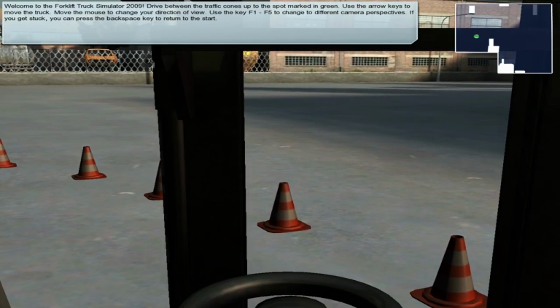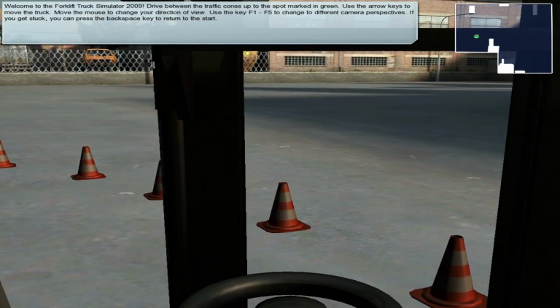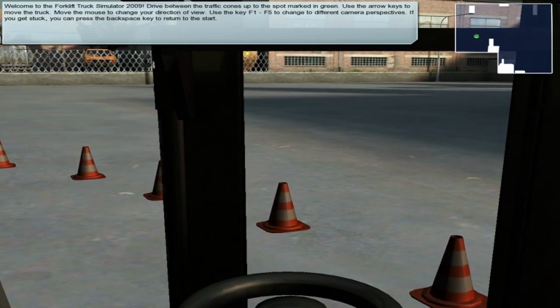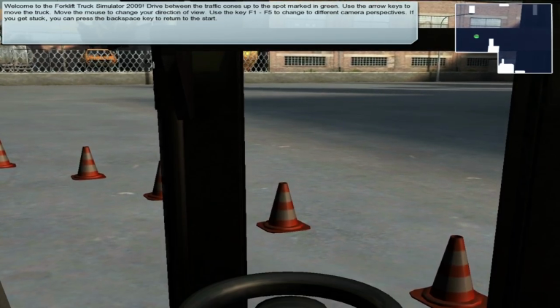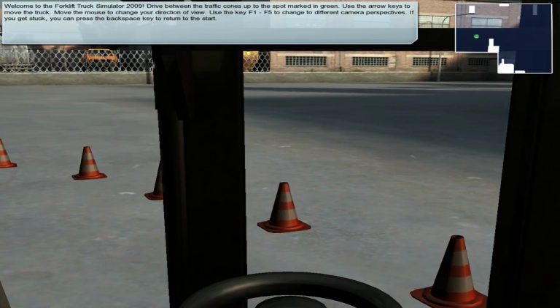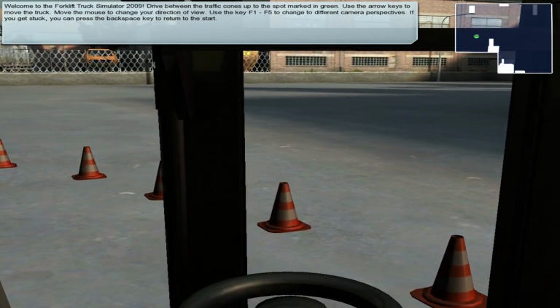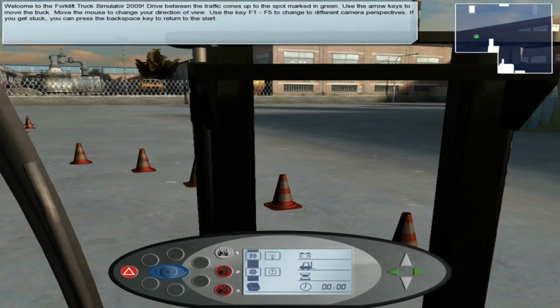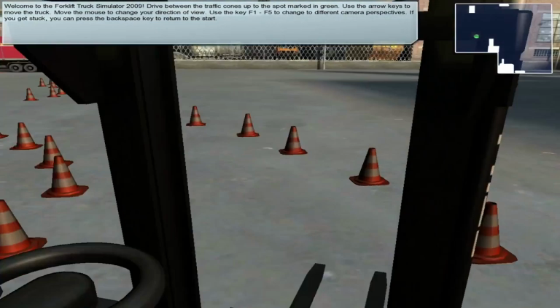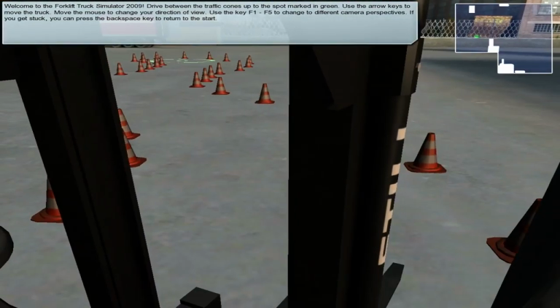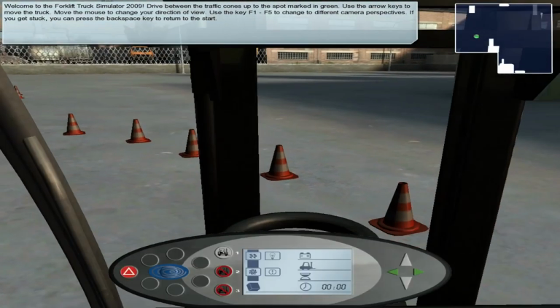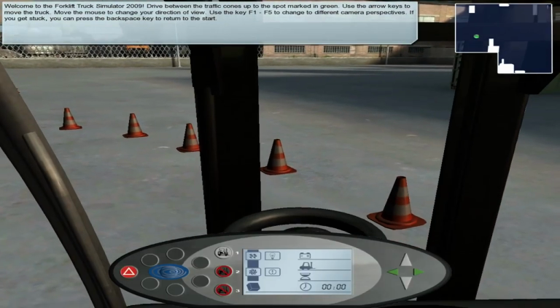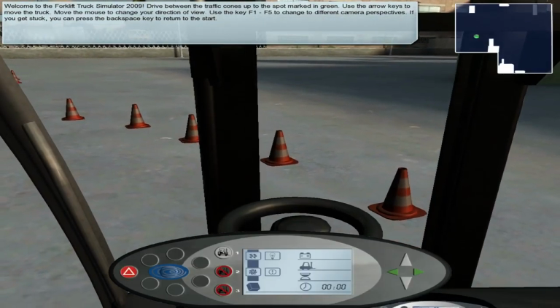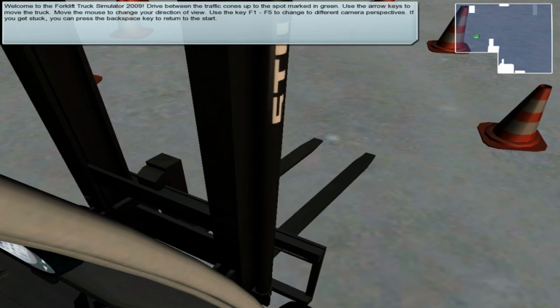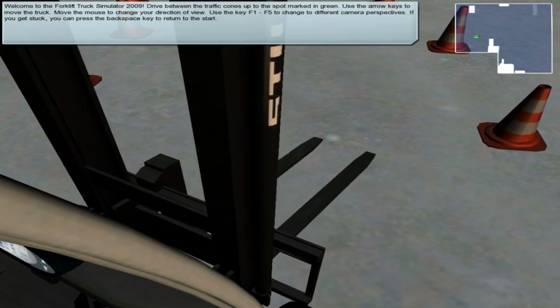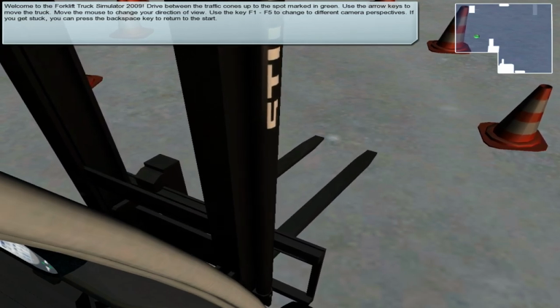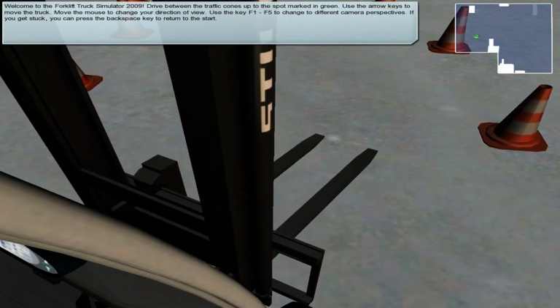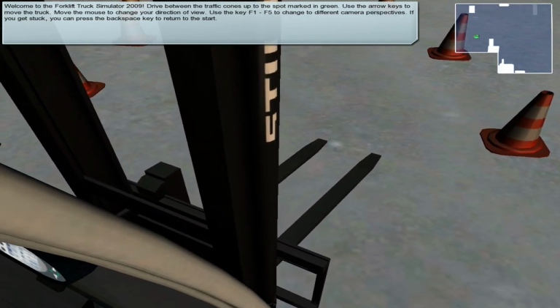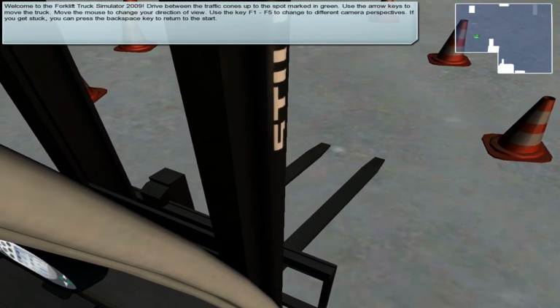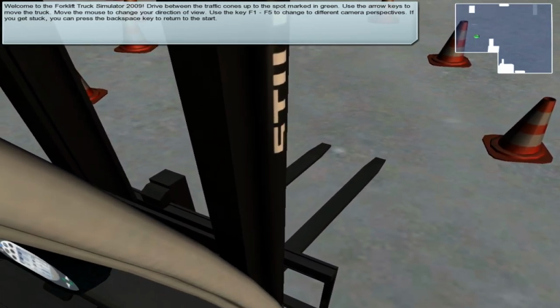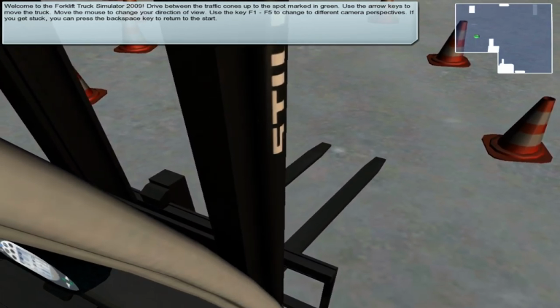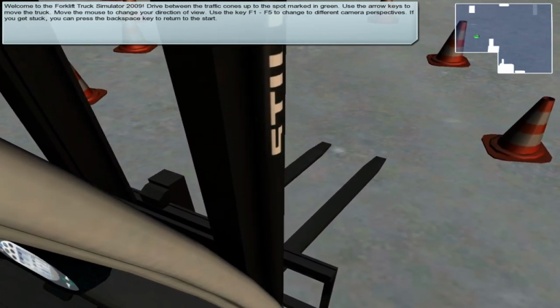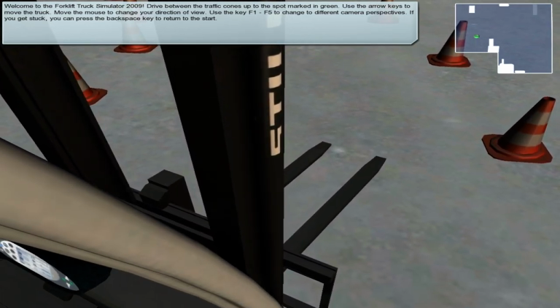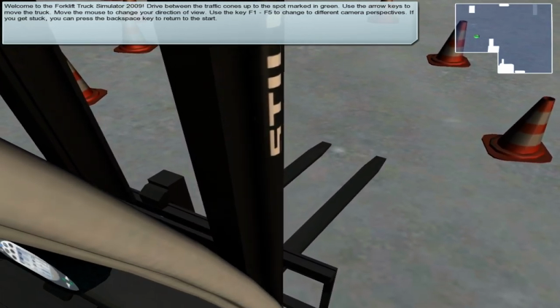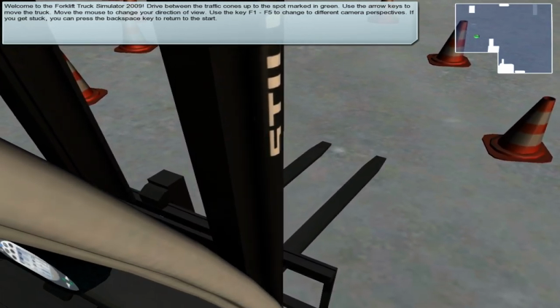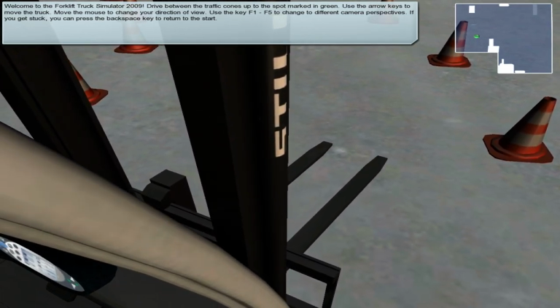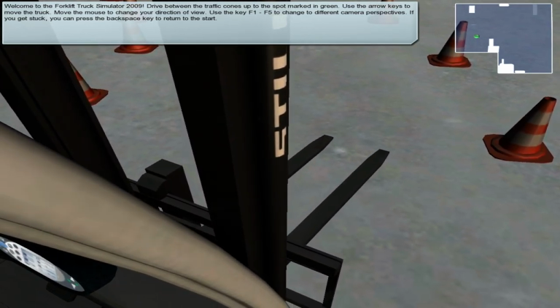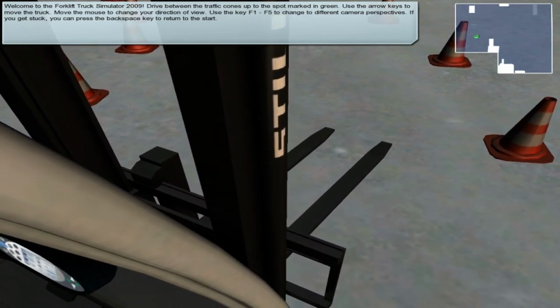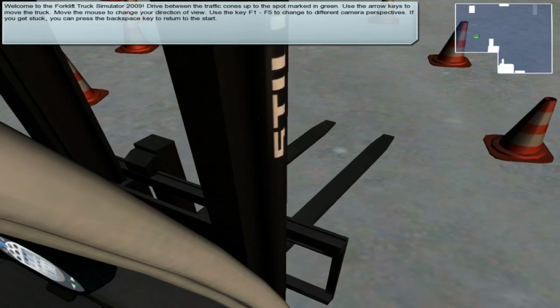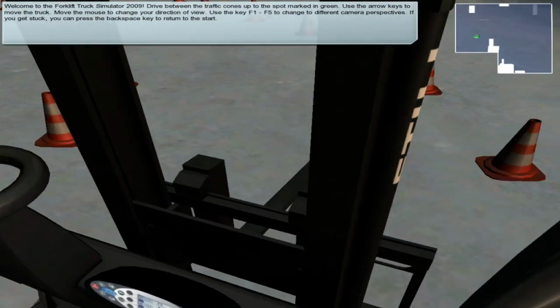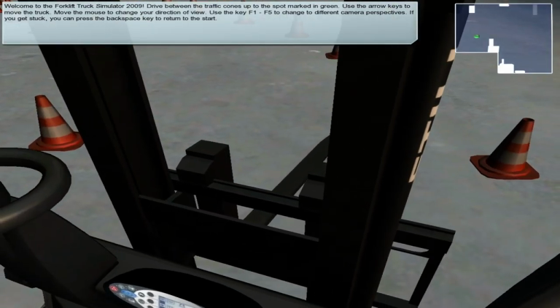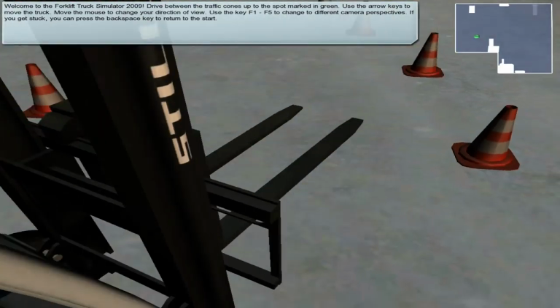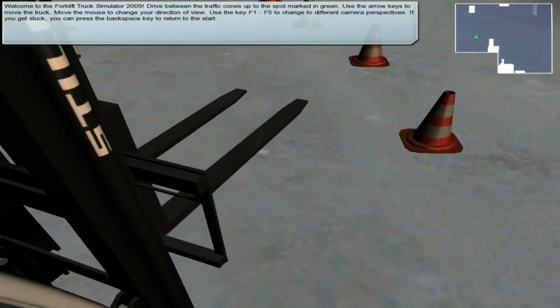Oh you have got a cinematic view as well, so it's like on Grand Theft Auto where the camera angles keep changing externally when you're driving. F4 is automatic view, so if you're going to reverse the camera will look to the back.